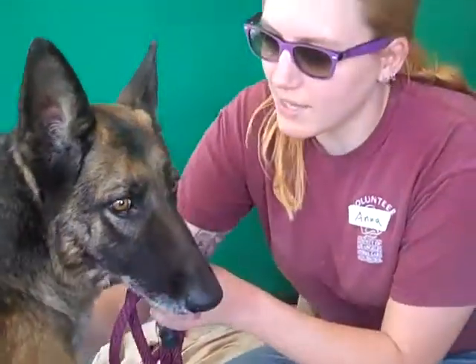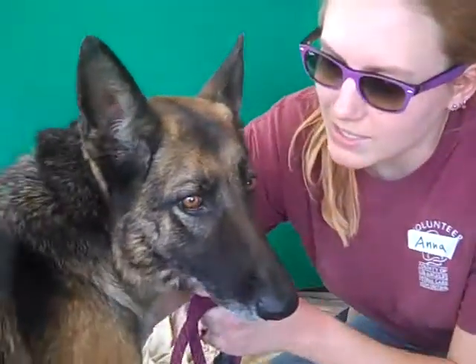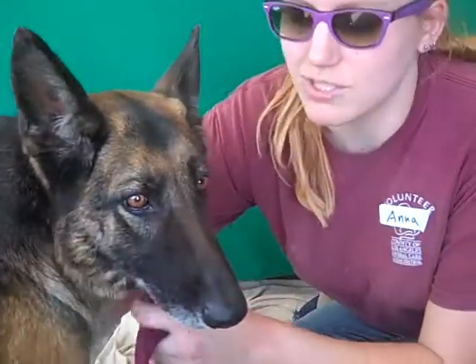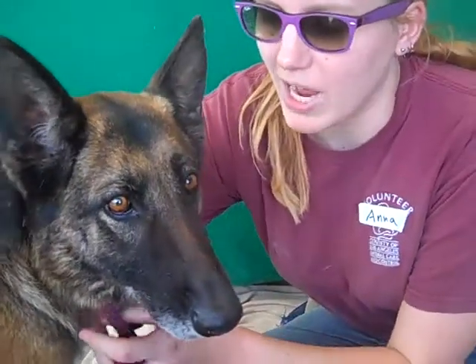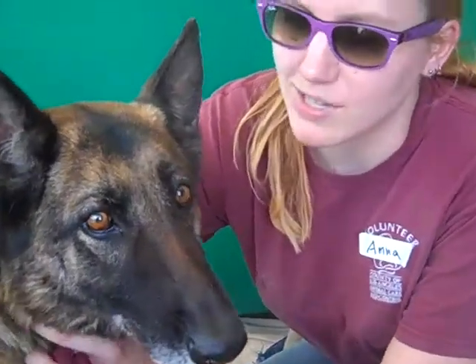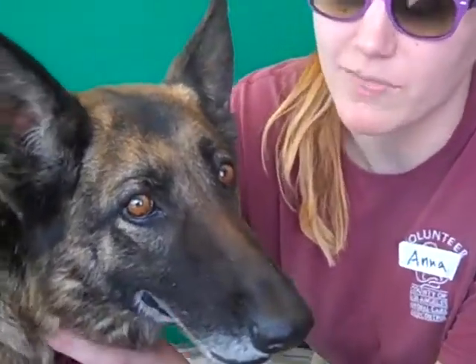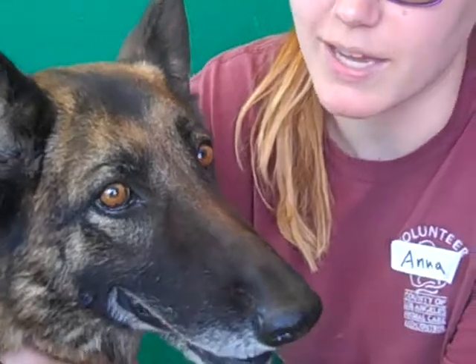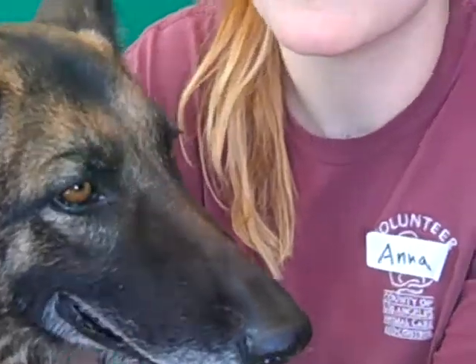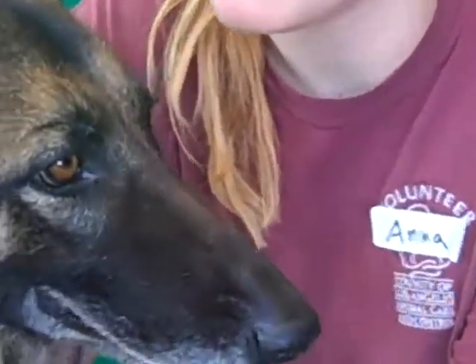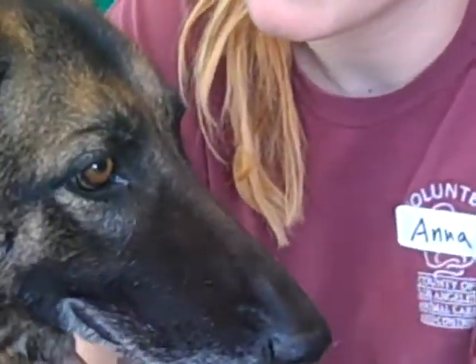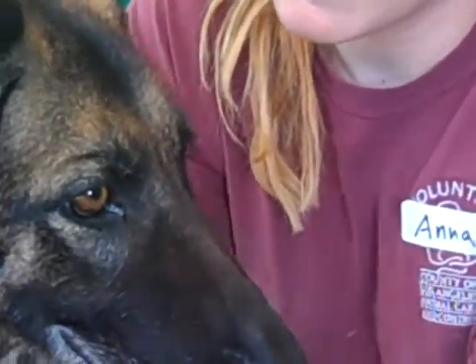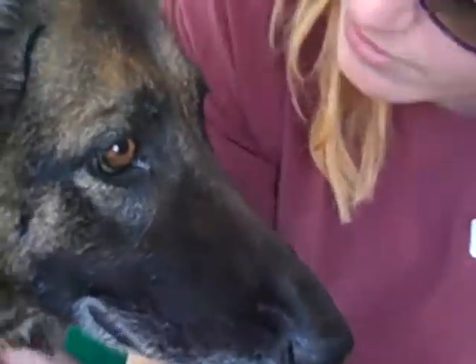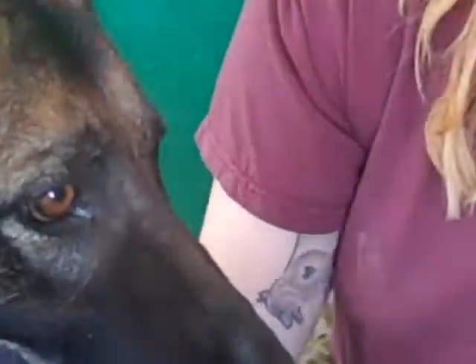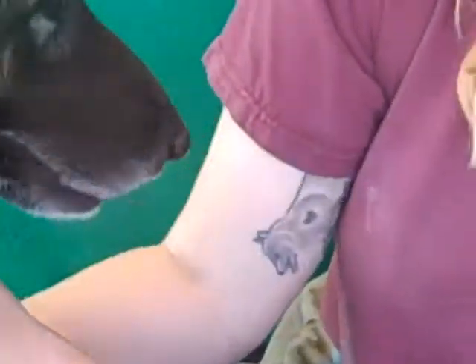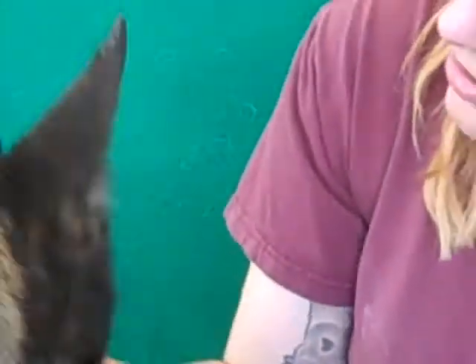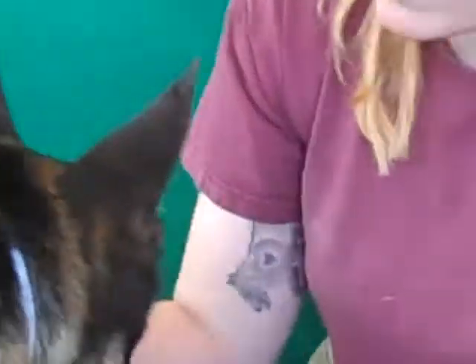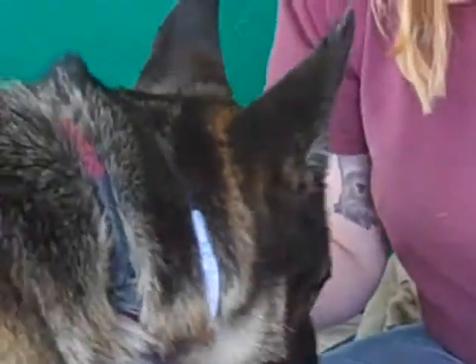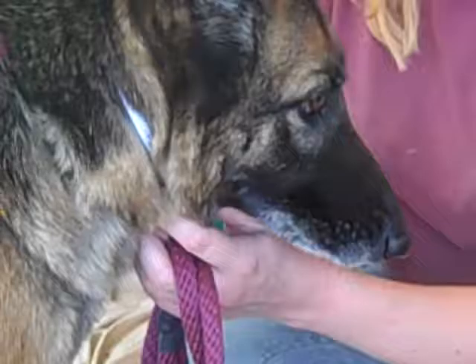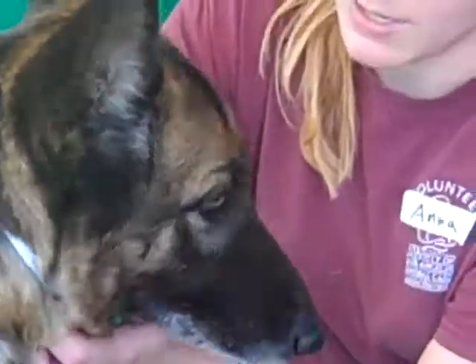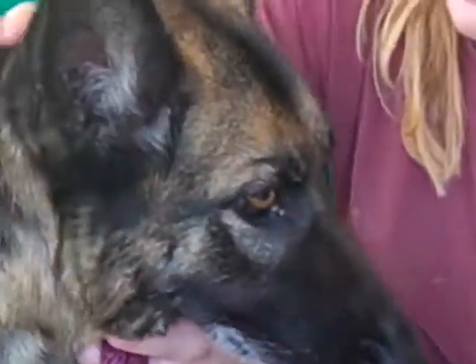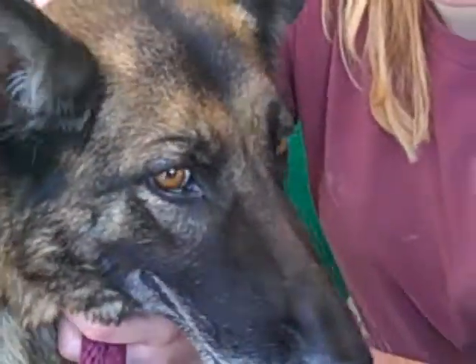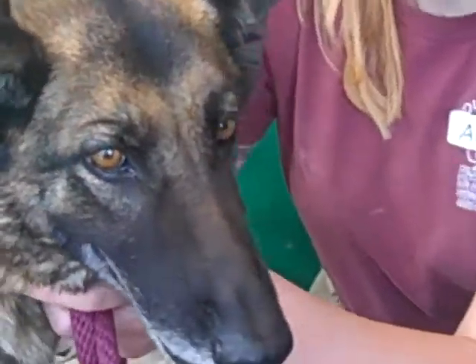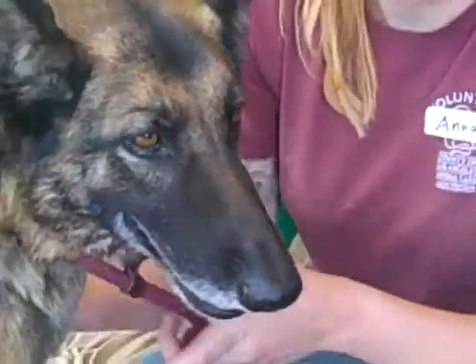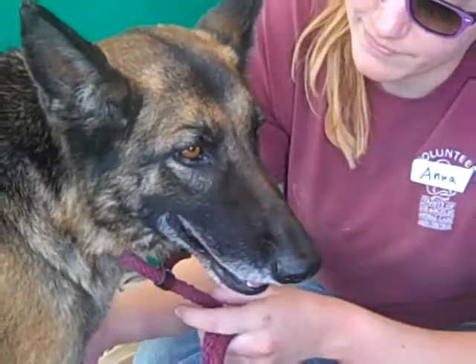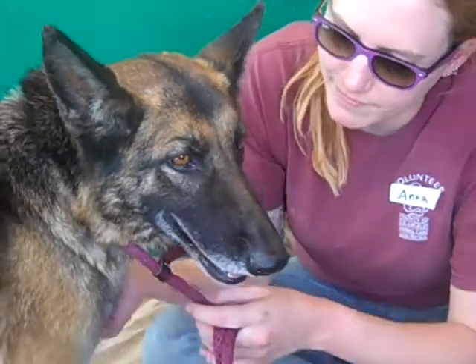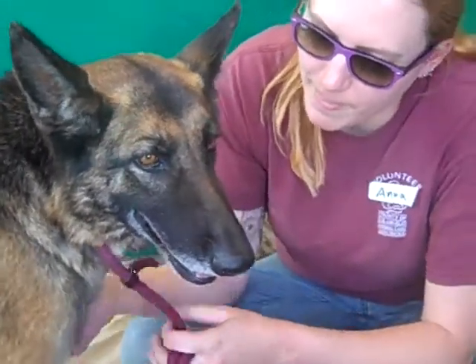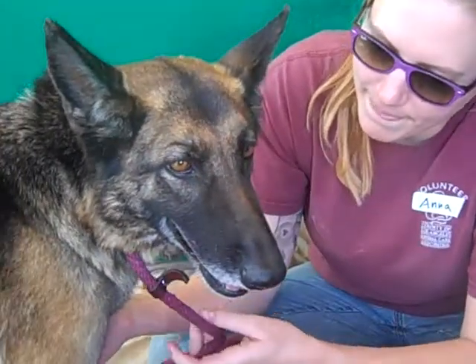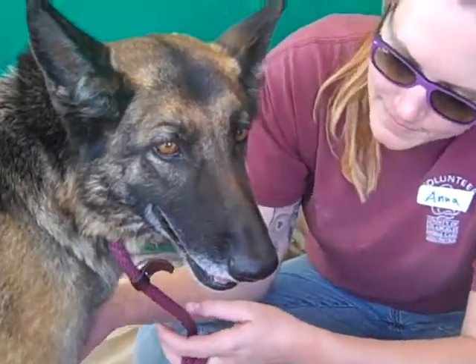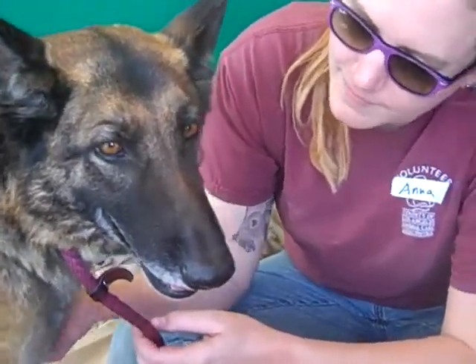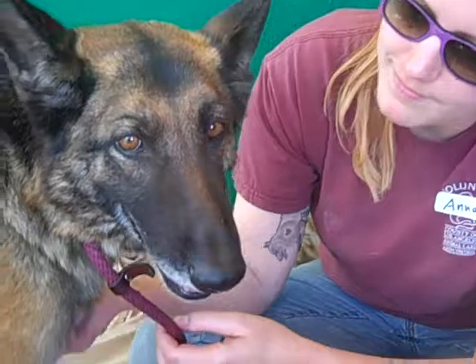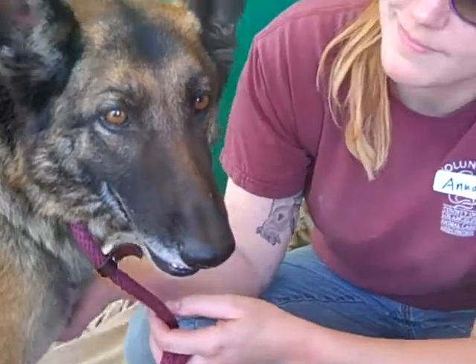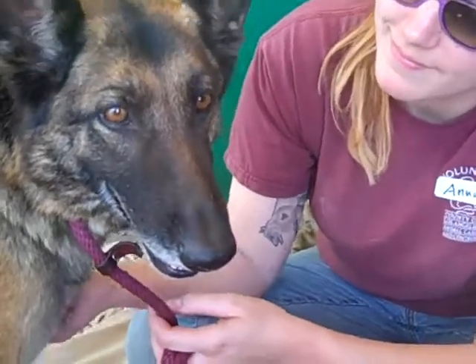Let's take a look at you honey. She's a bit shy, but she has the most gorgeous eyes — look at the color of those eyes, those gorgeous amber eyes. As Anna's saying, she is a bit timid here, but she's going to blossom. She's a young dog and she's going to grow into herself beautifully.